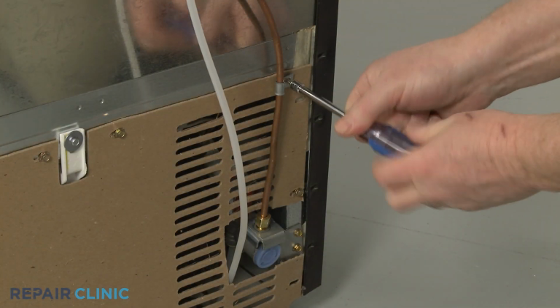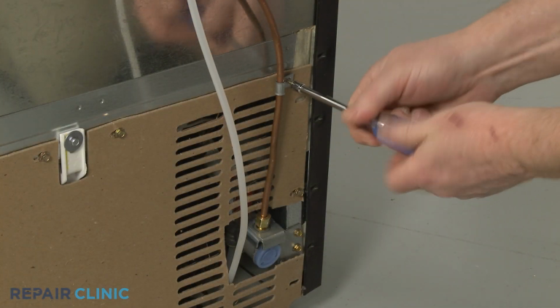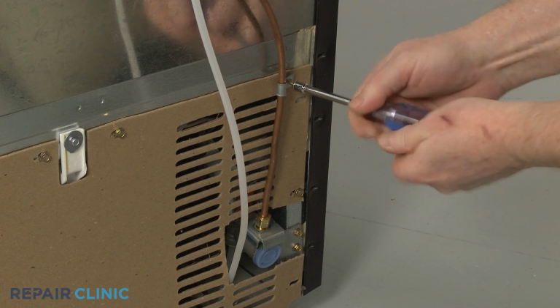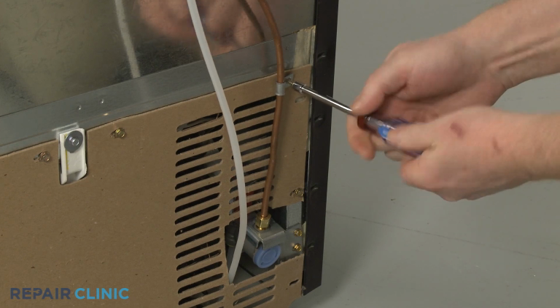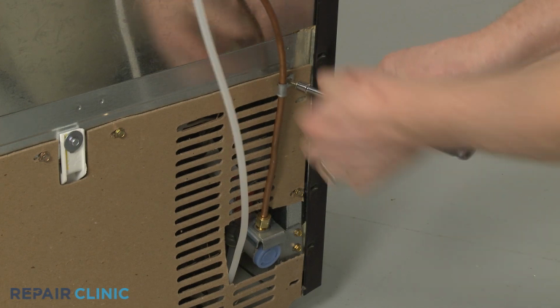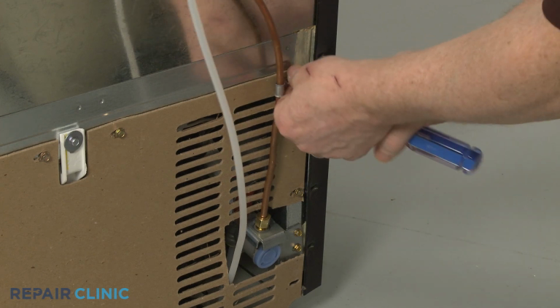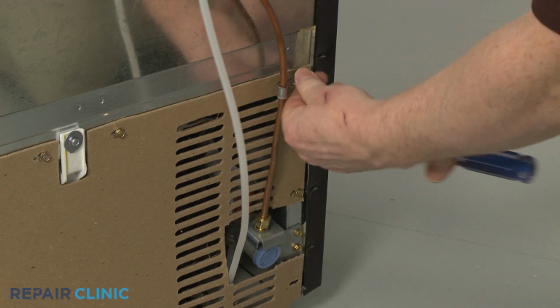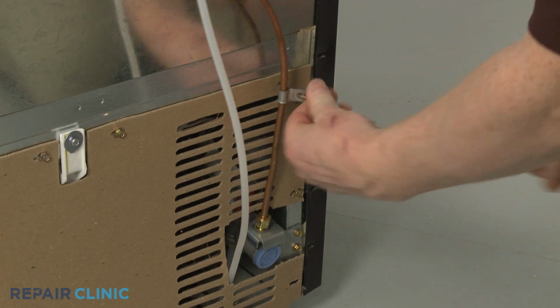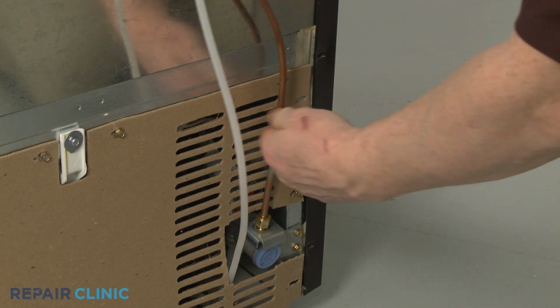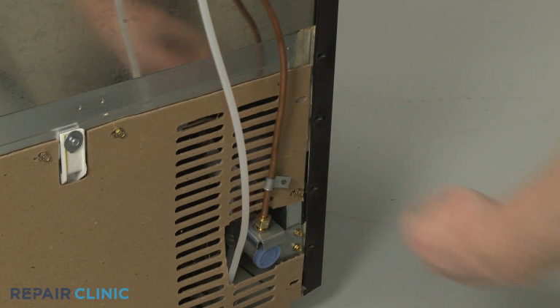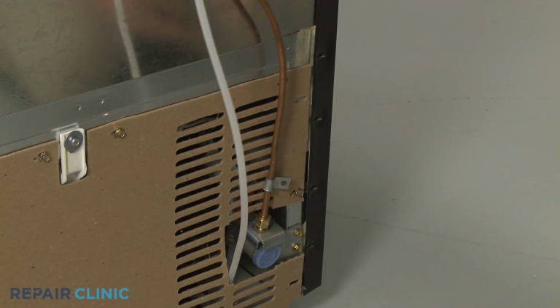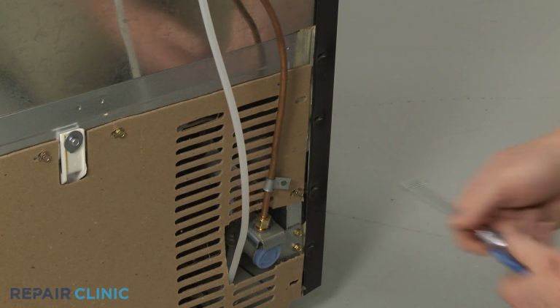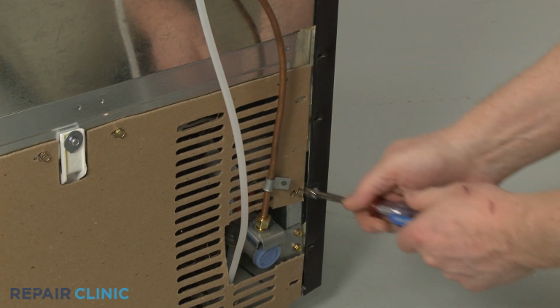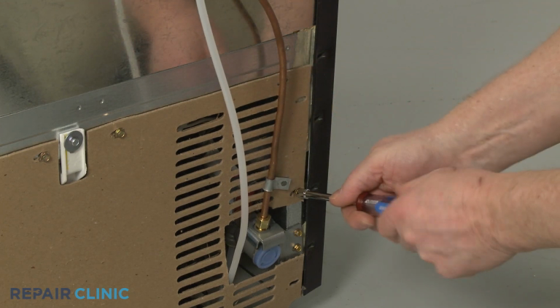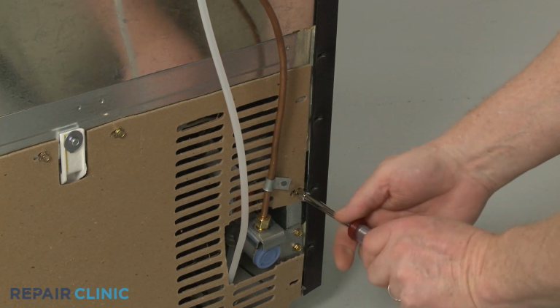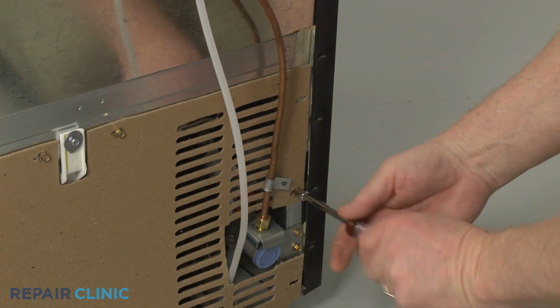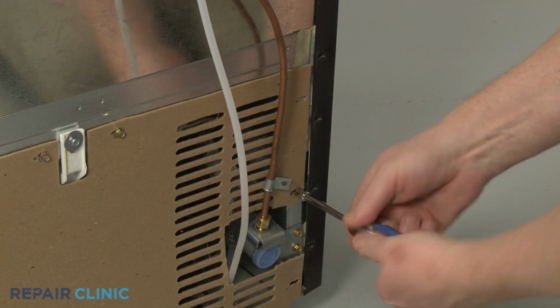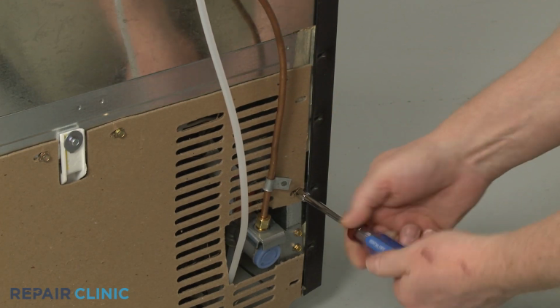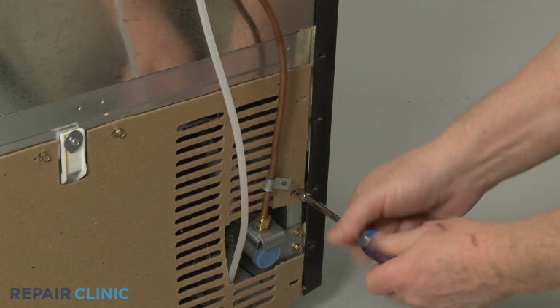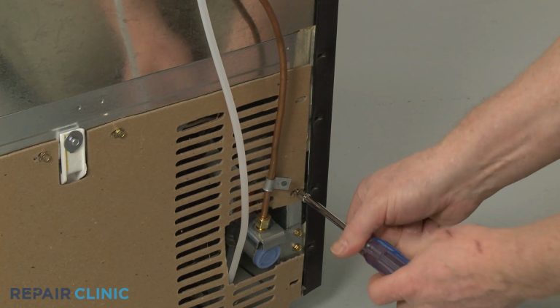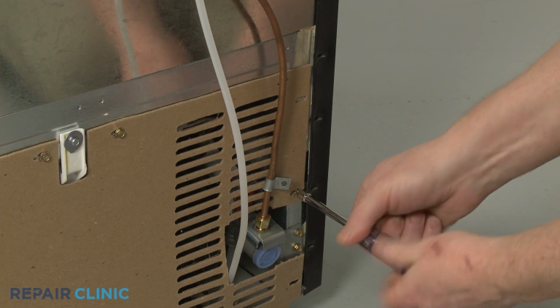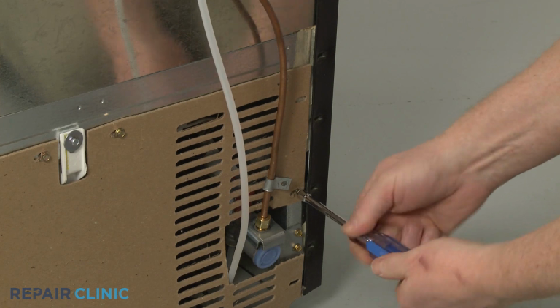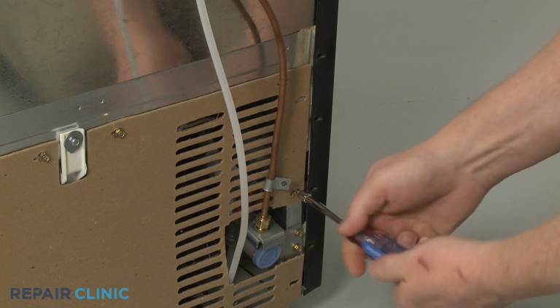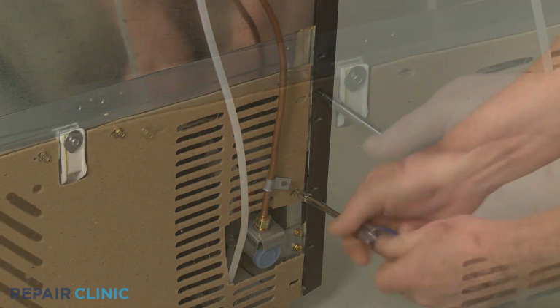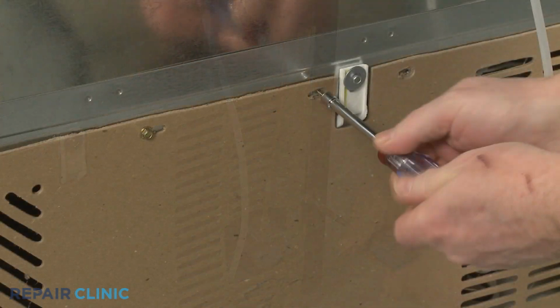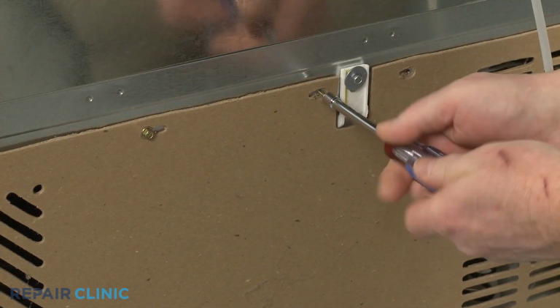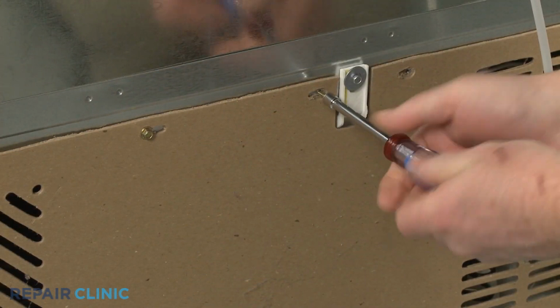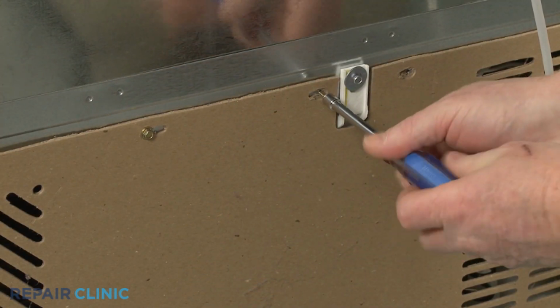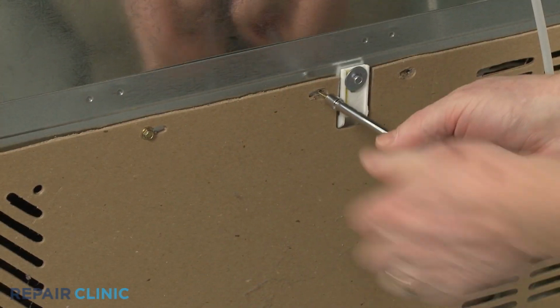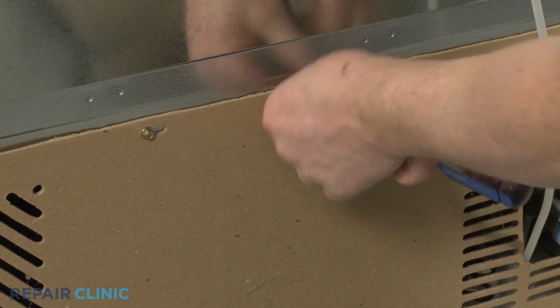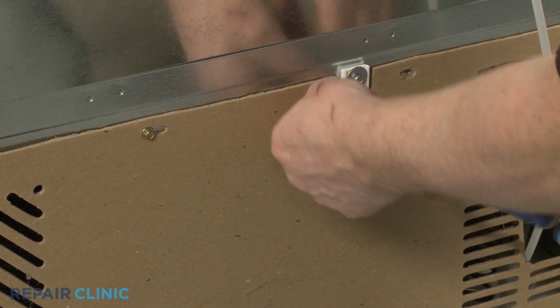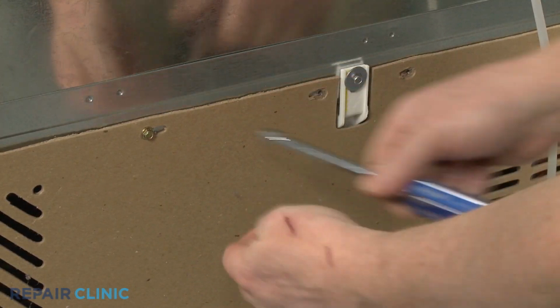Use a quarter-inch socket or nut driver to unthread all of the screws to release the access panel, to reach components like the condenser fan motor and water inlet valve.